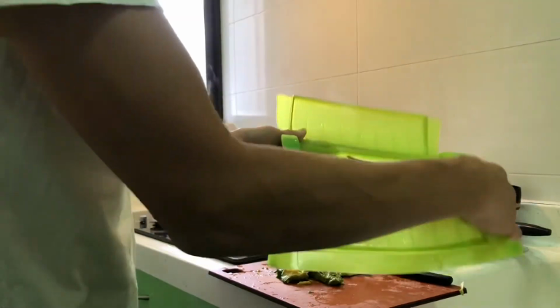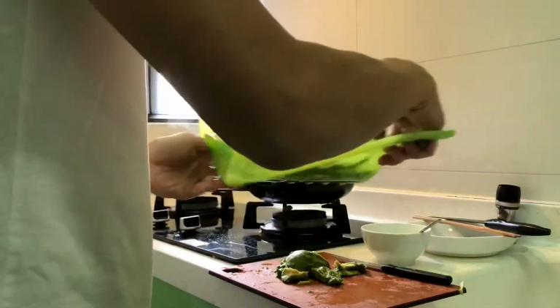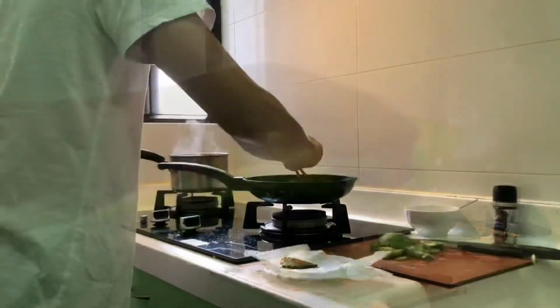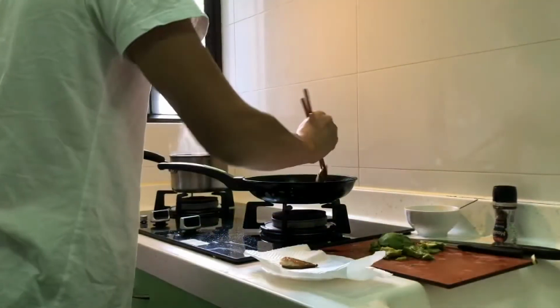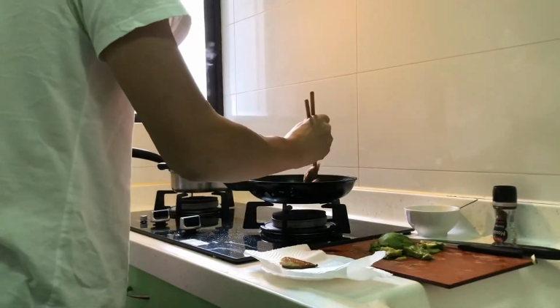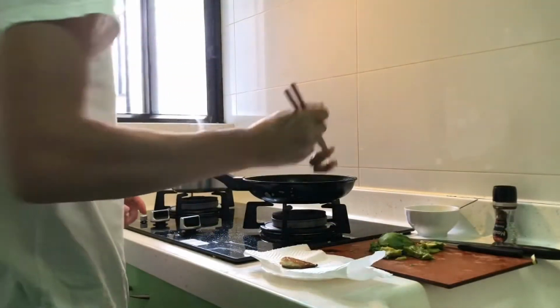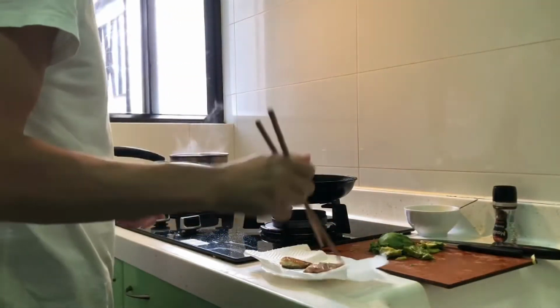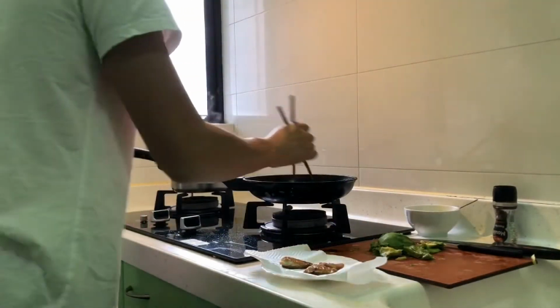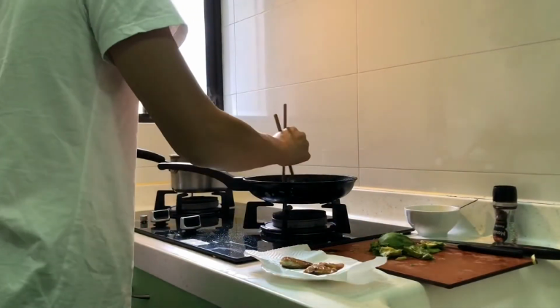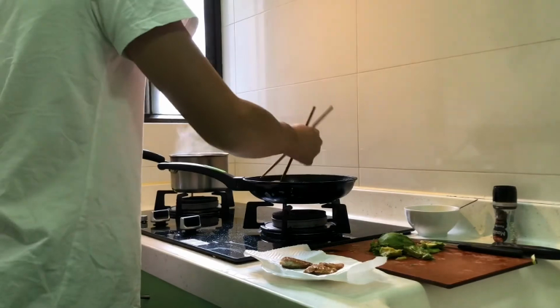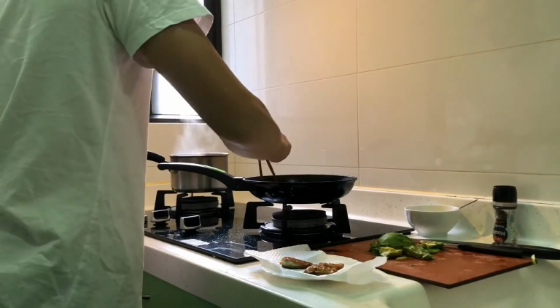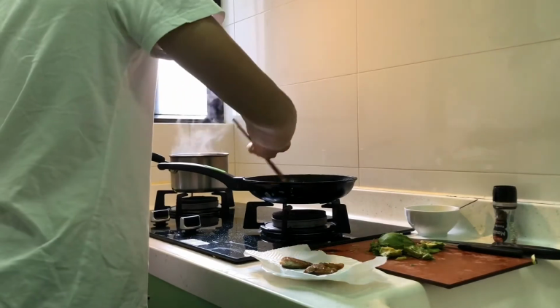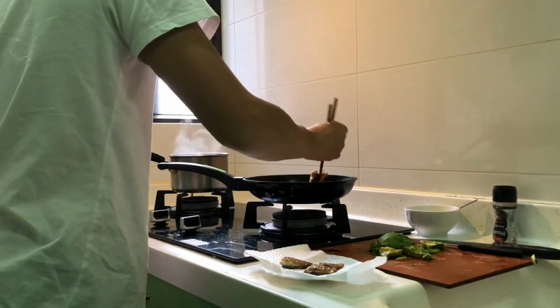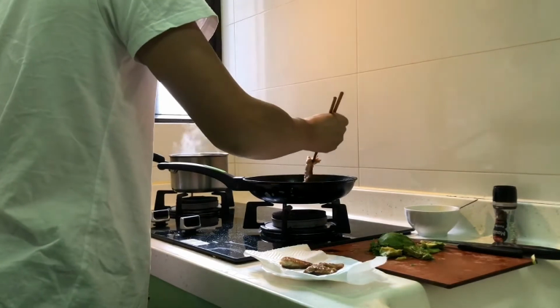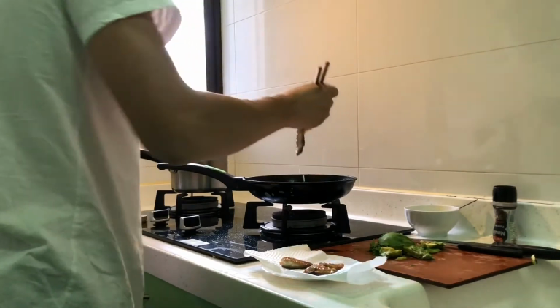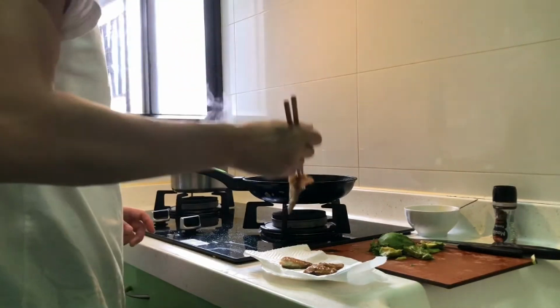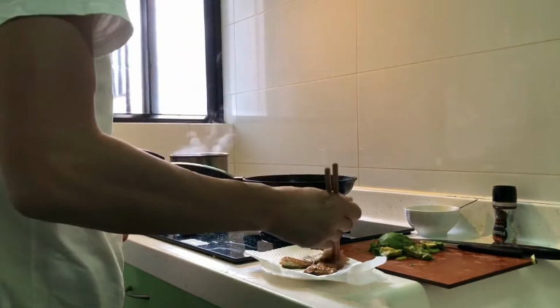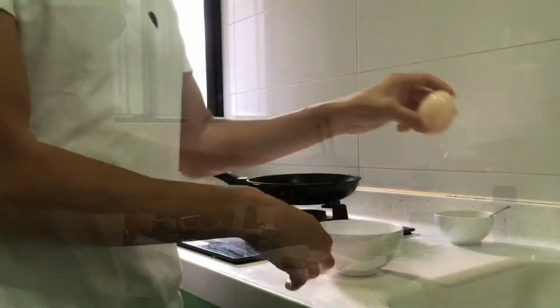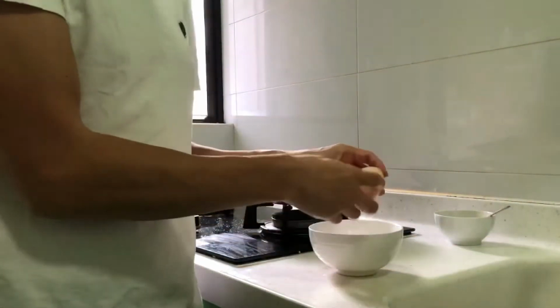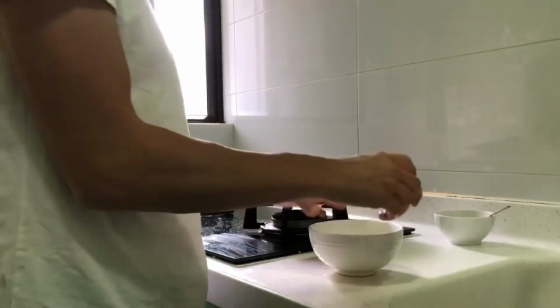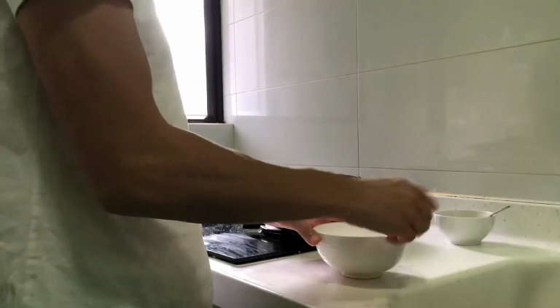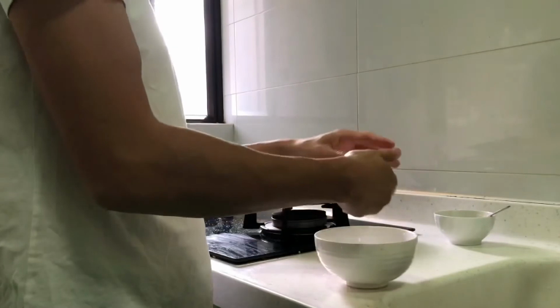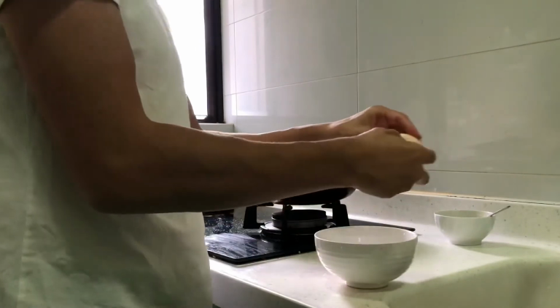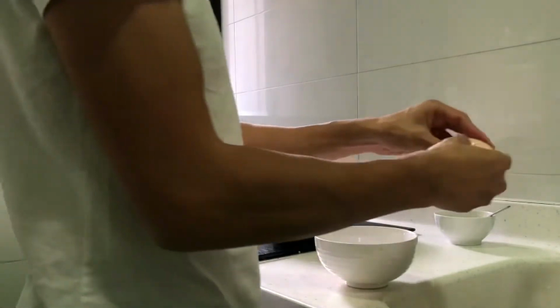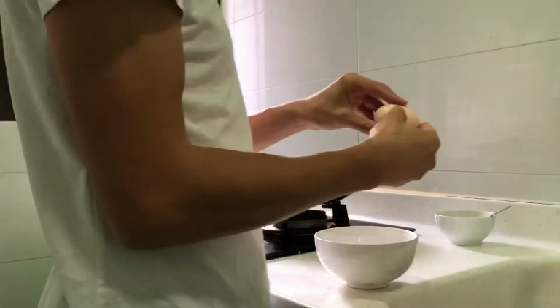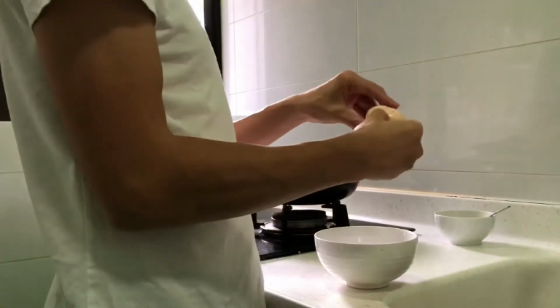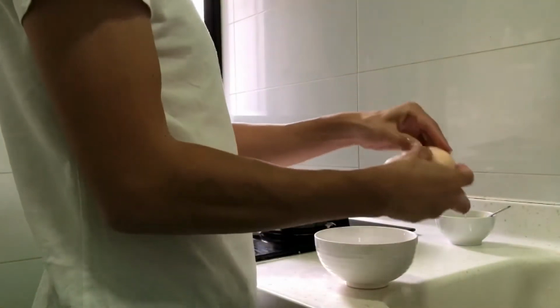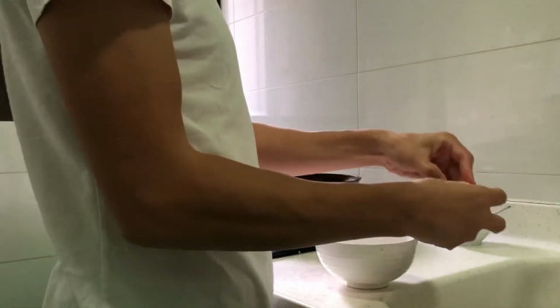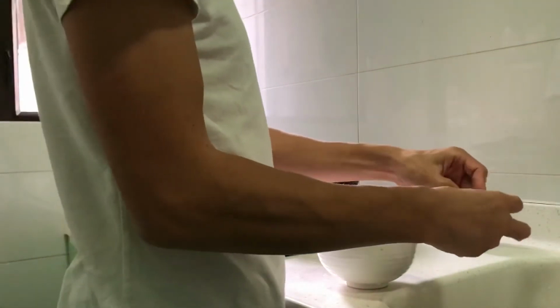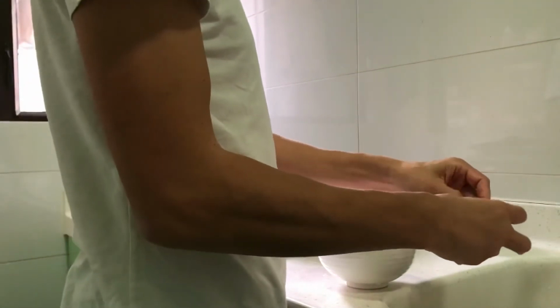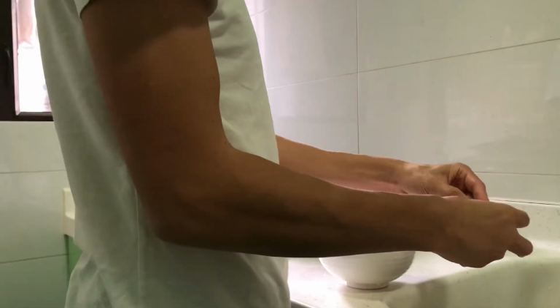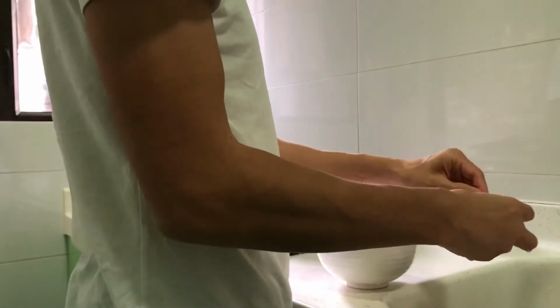We've got the green beans from the microwave and the fish is ready — place it on kitchen towel to soak up the oil. After the eggs have been boiled for nine minutes, place them in cold water and then they're ready to be peeled properly.